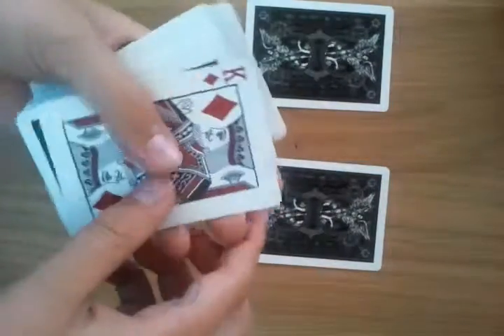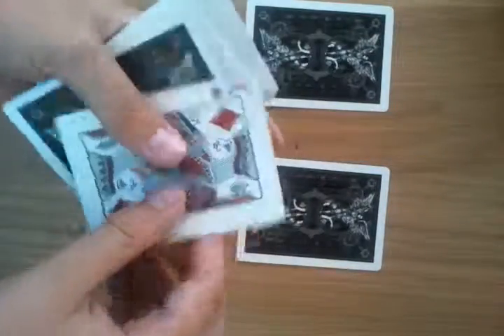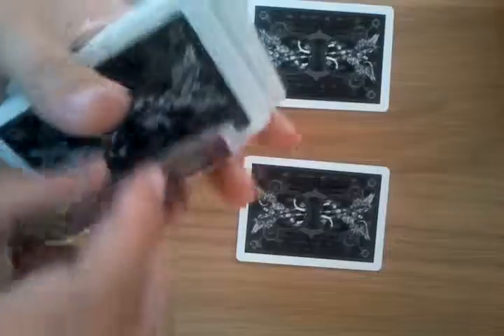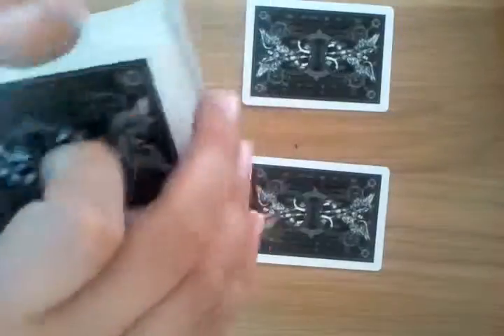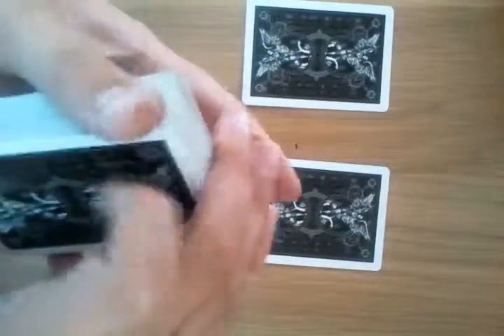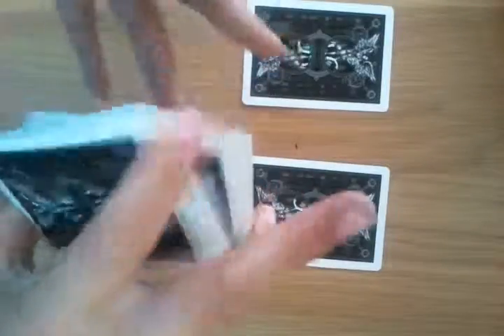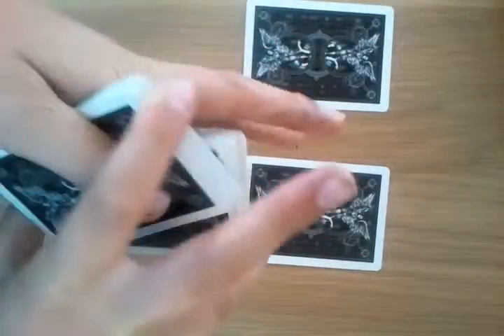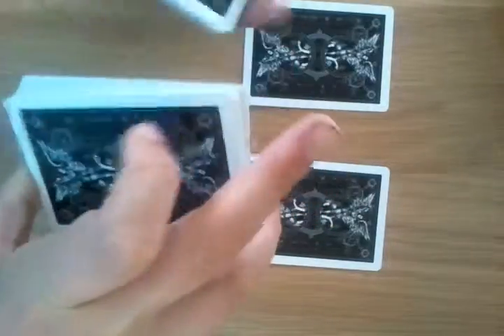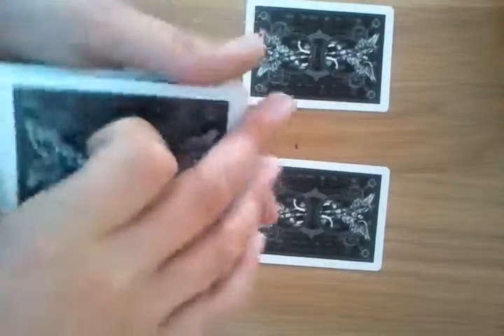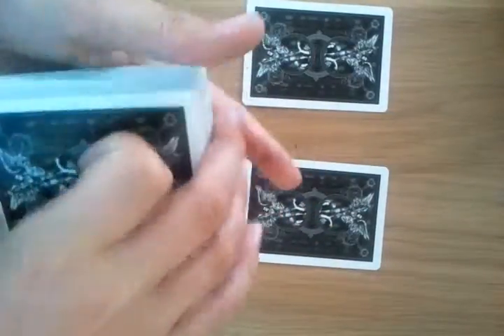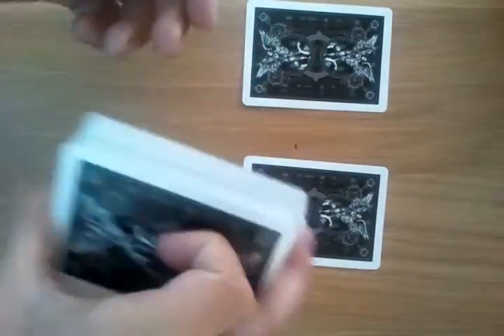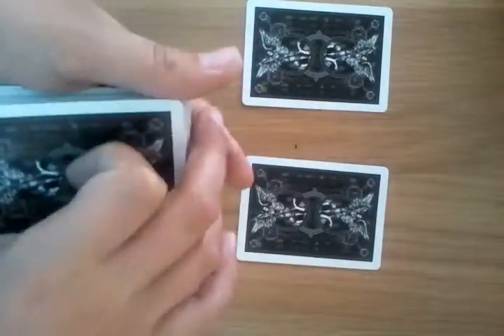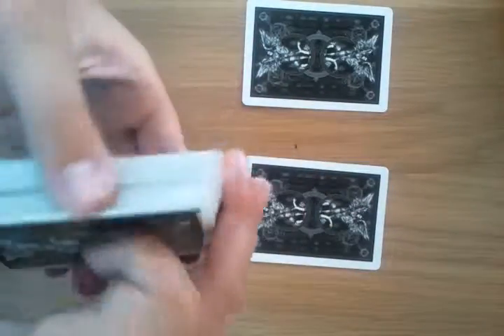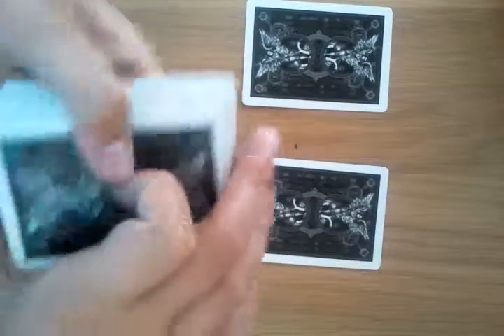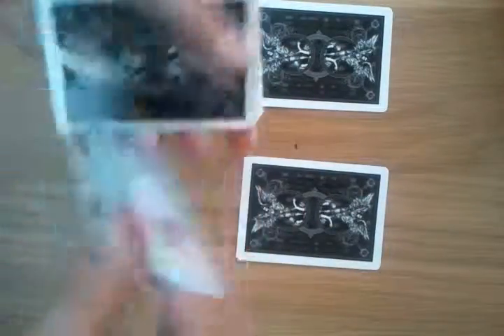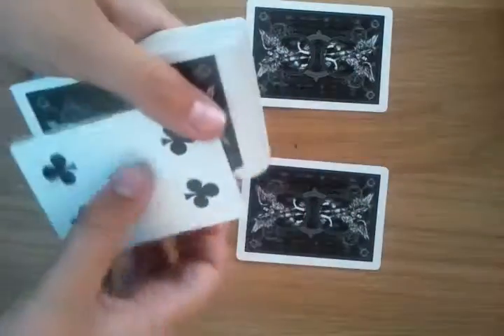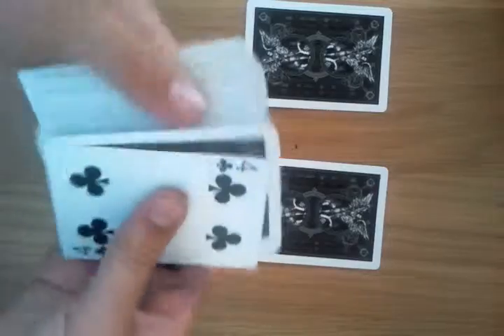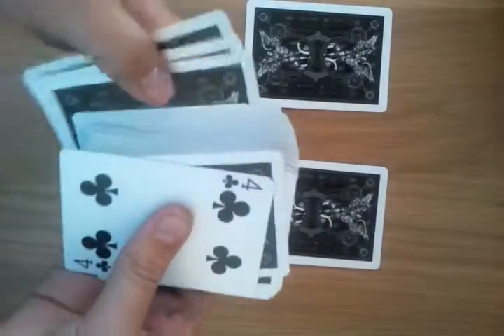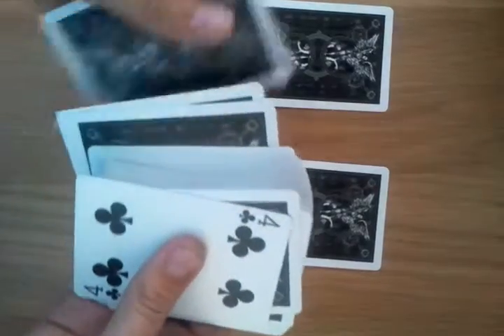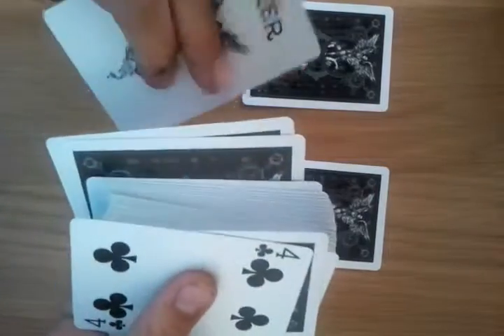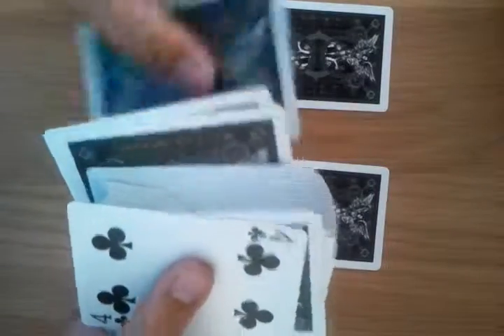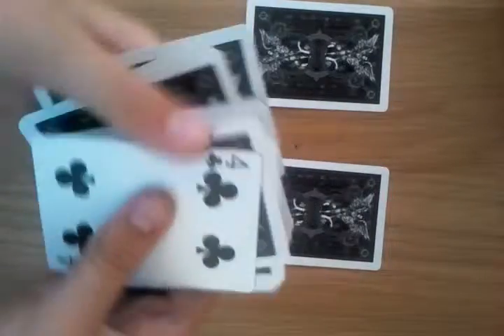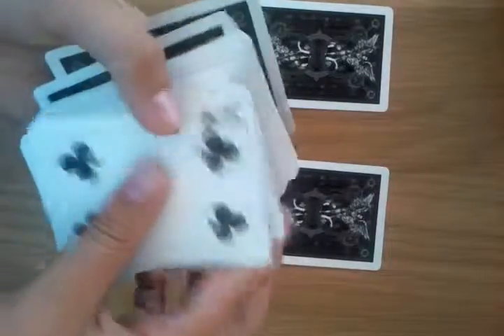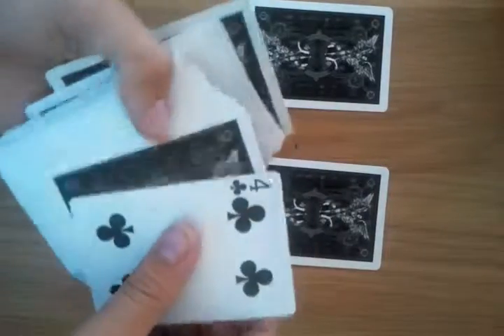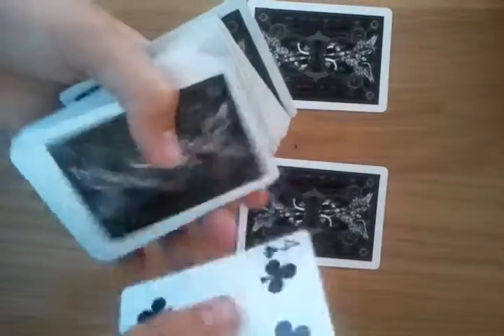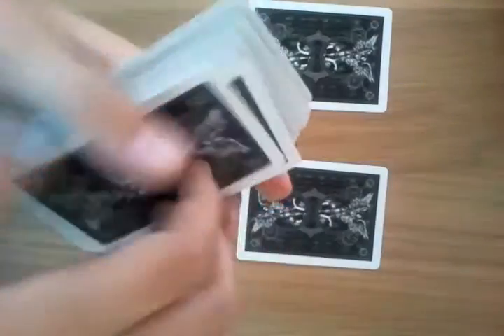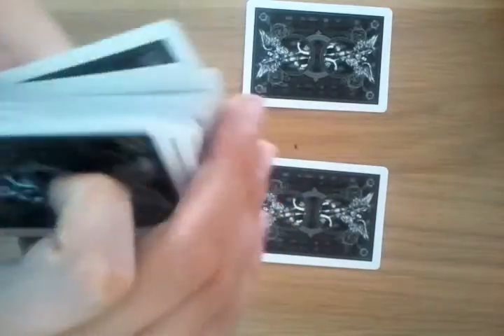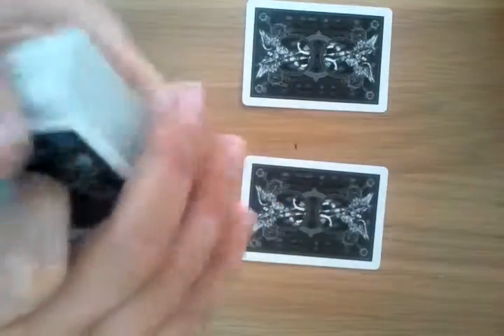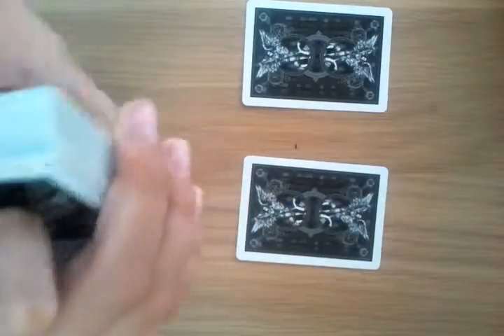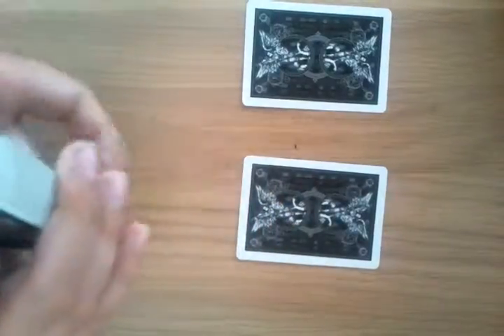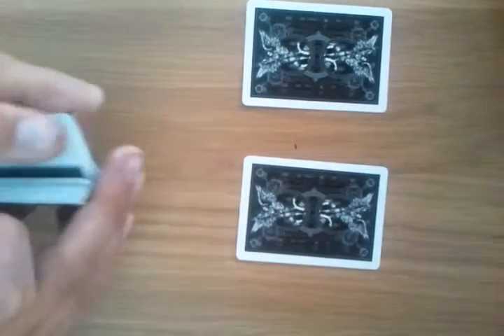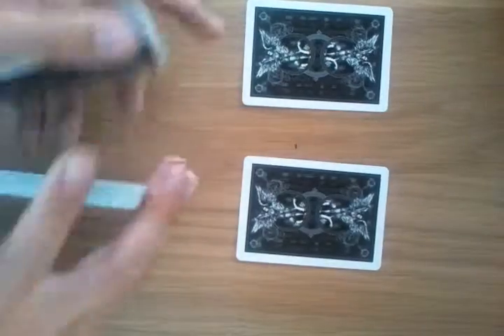Now the two kings are on top and bottom of the deck, so you need to get them shuffled in. Let's do it — it's a swing cut, boom. Nice and clean, and they're not on top or bottom. They're nowhere near the deck. Once you've done that, you can shuffle the cards.